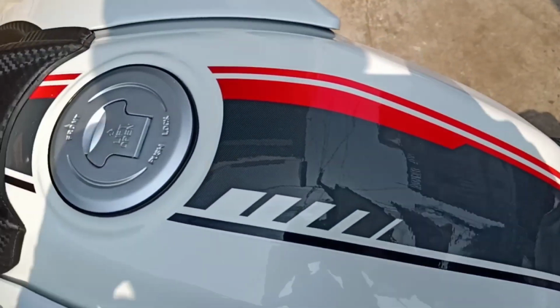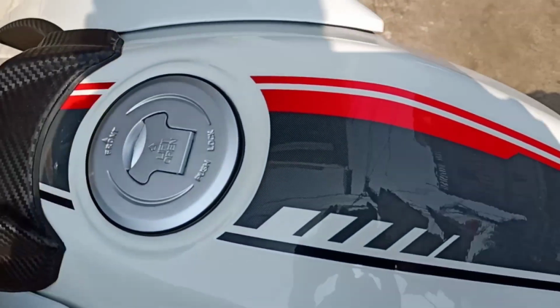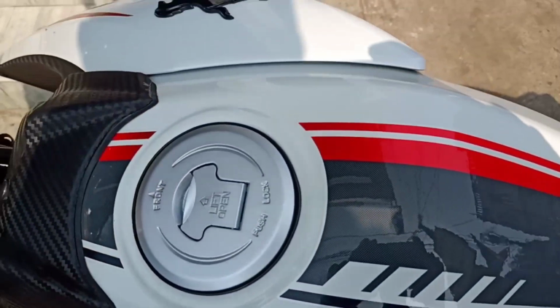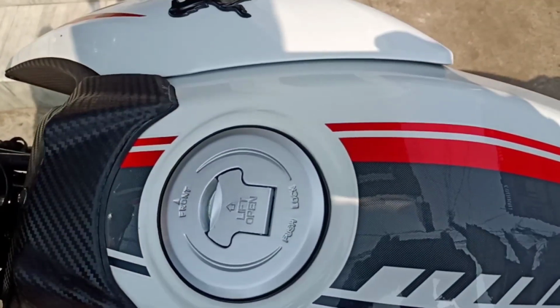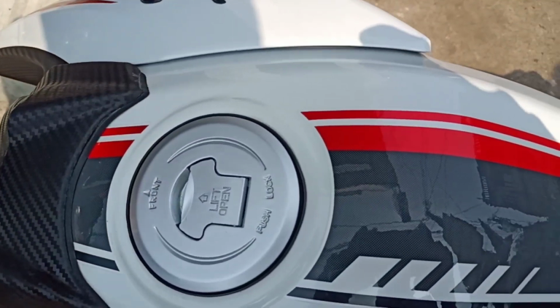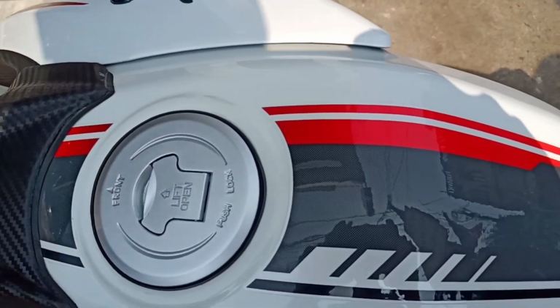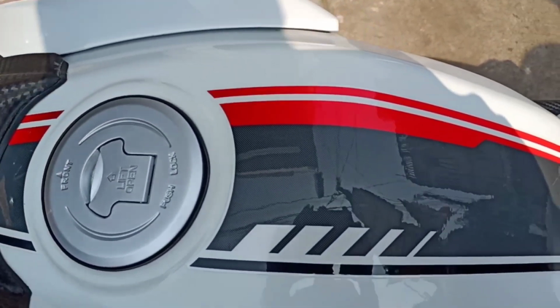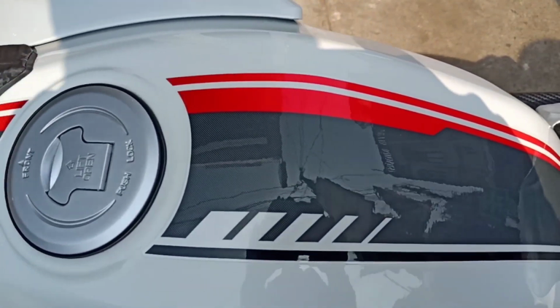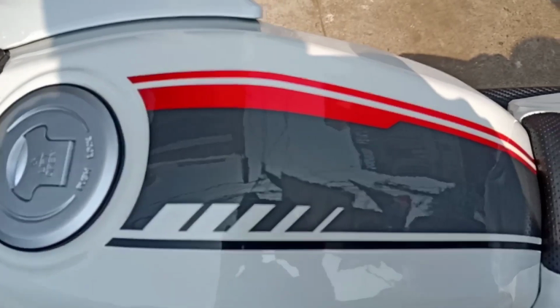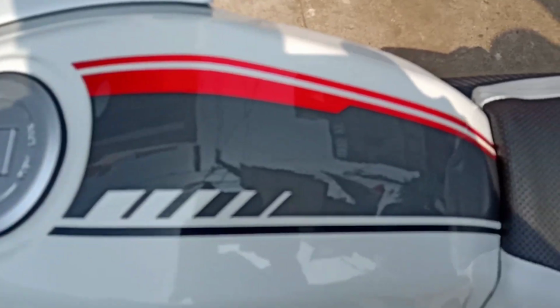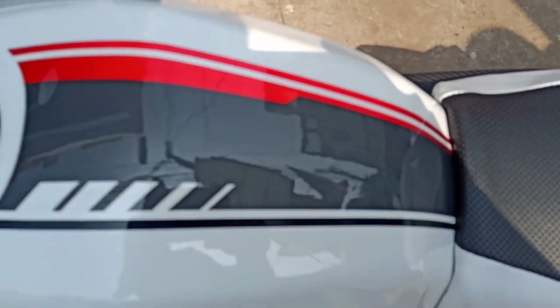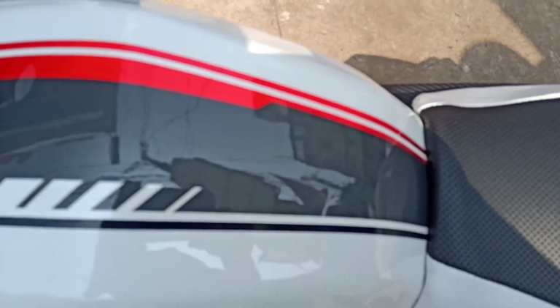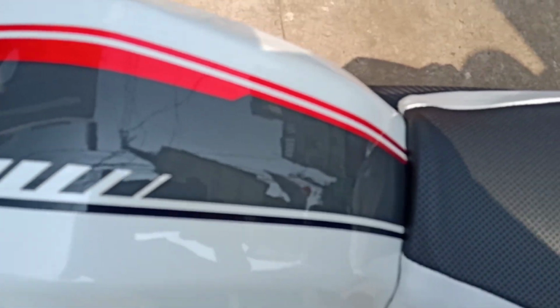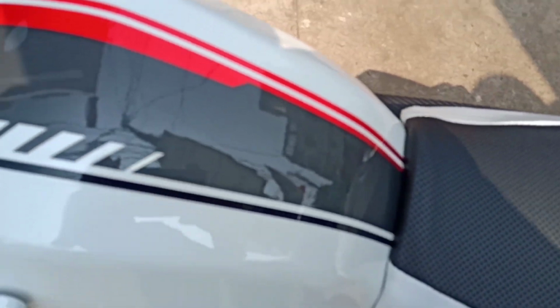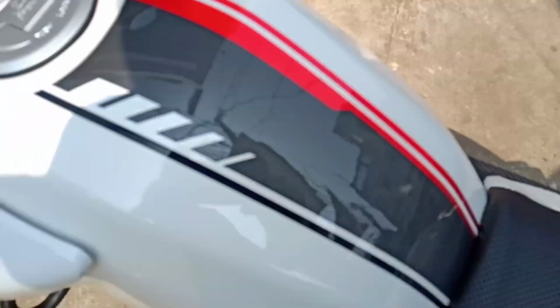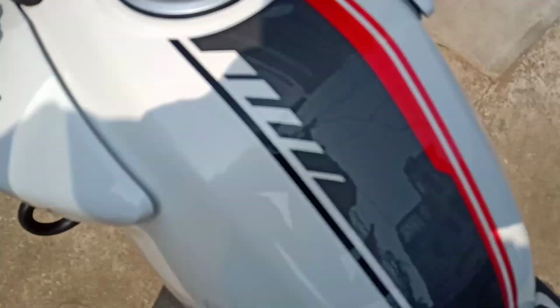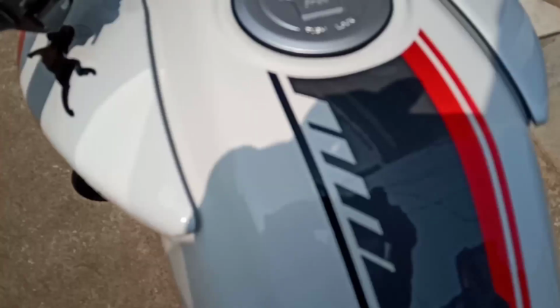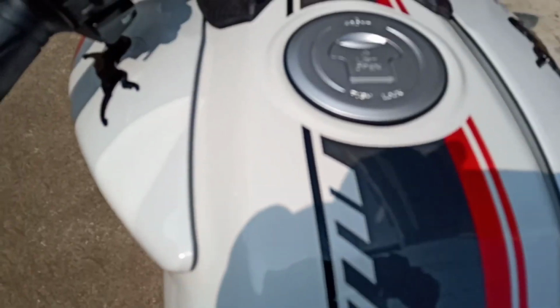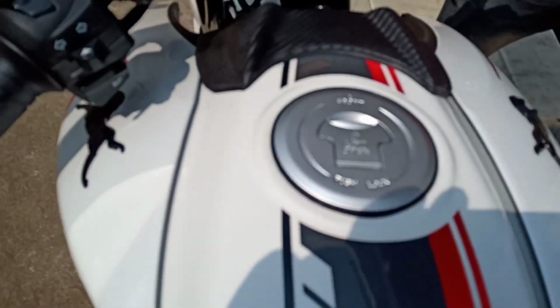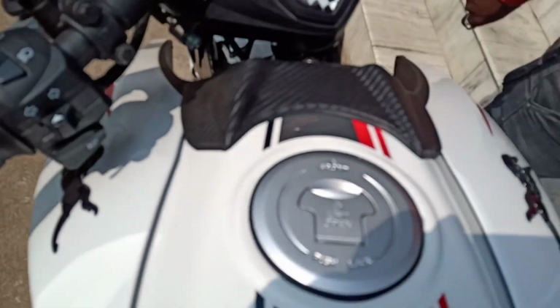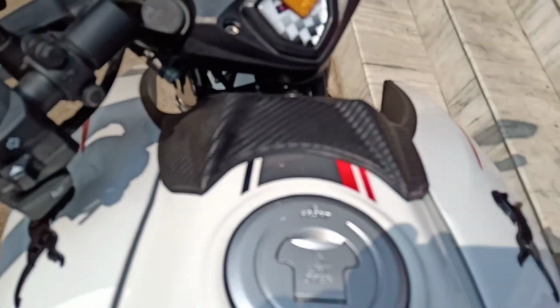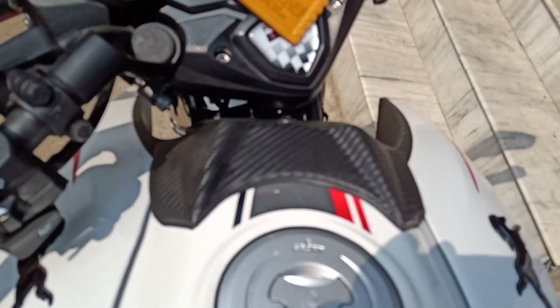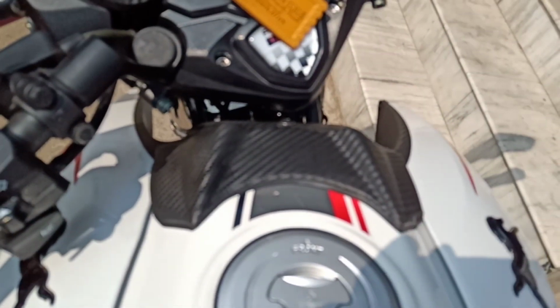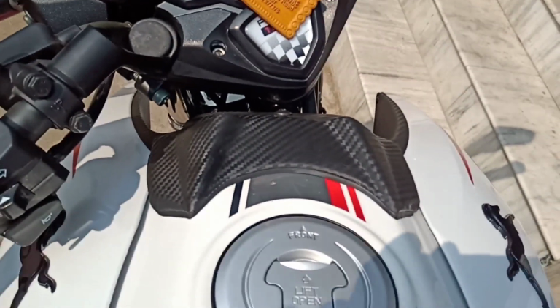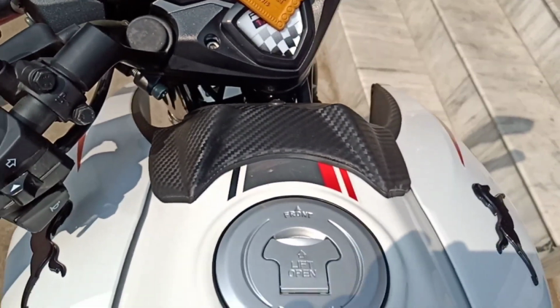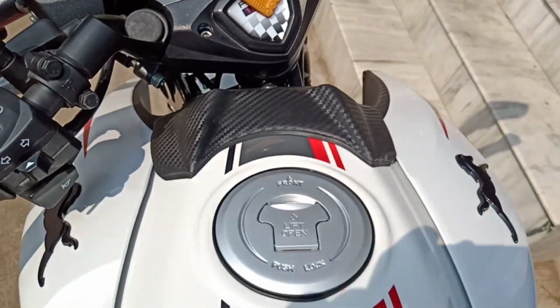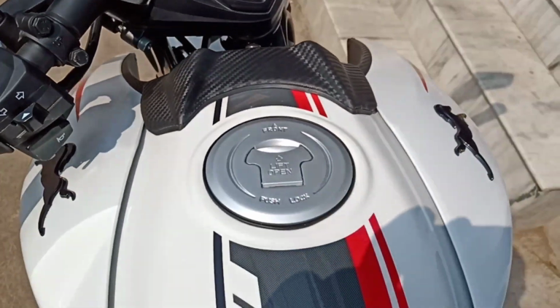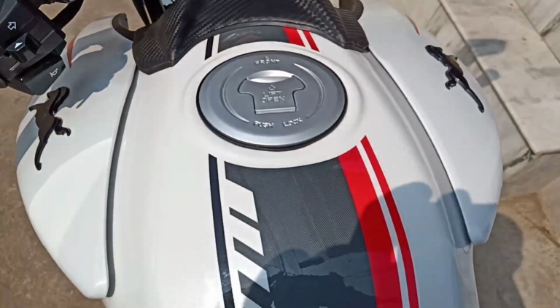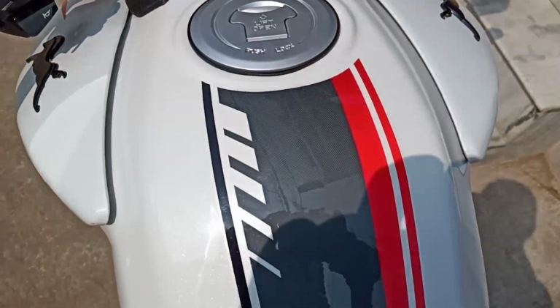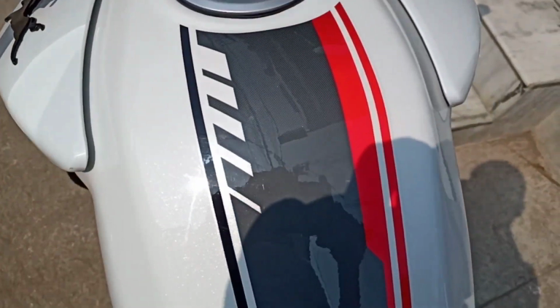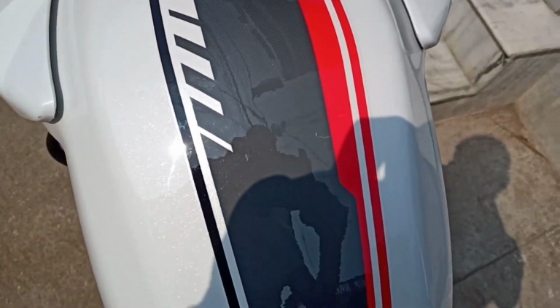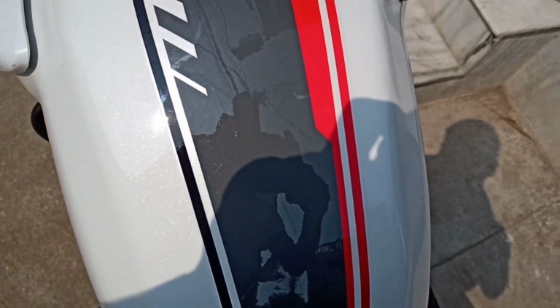Comes with its fuel tank. The fuel tank looks good with a new graphics design and has a capacity of 16 liters.